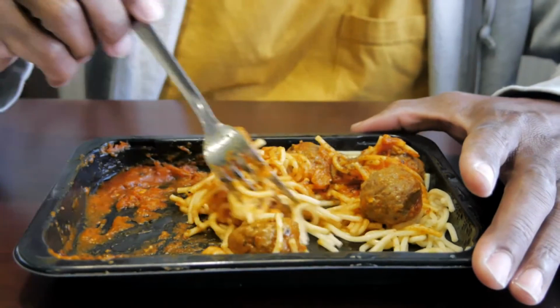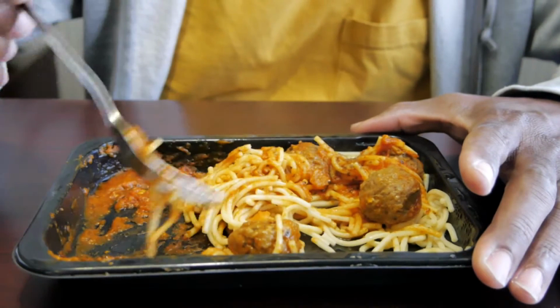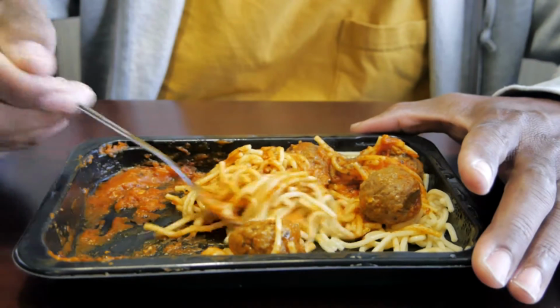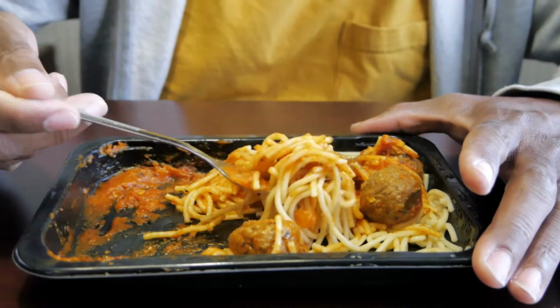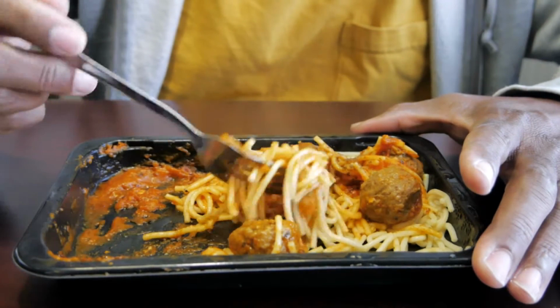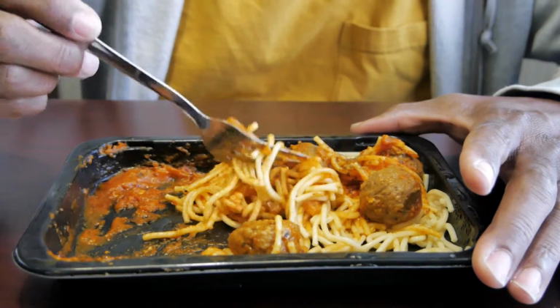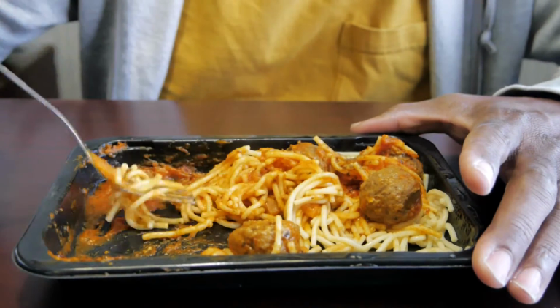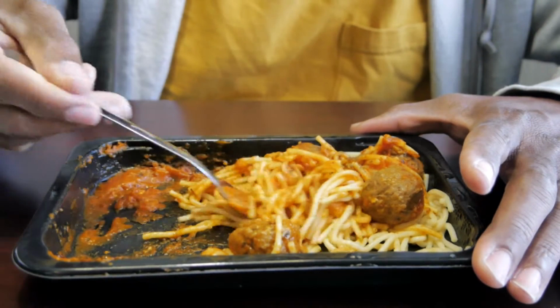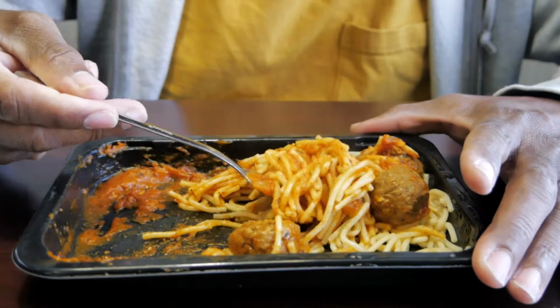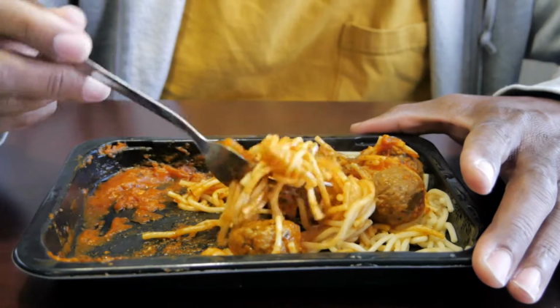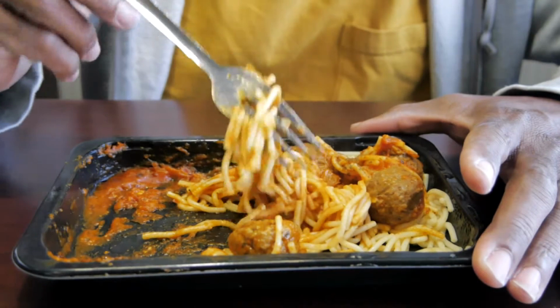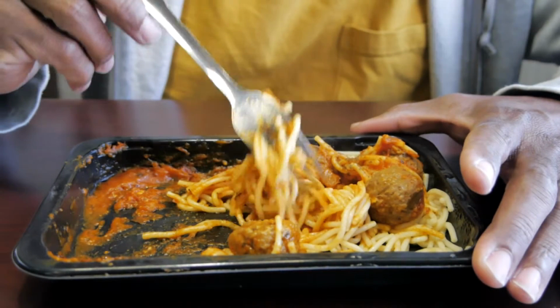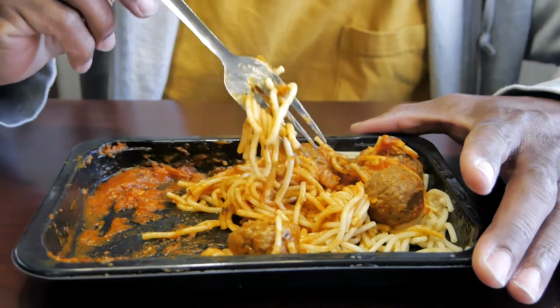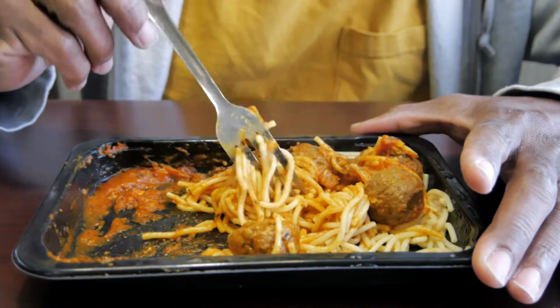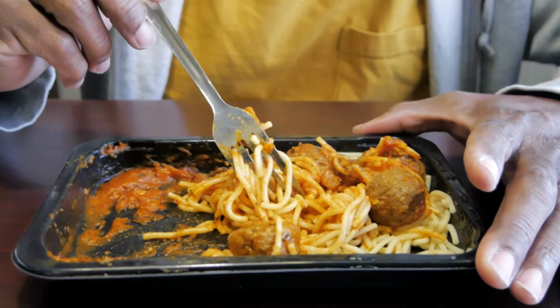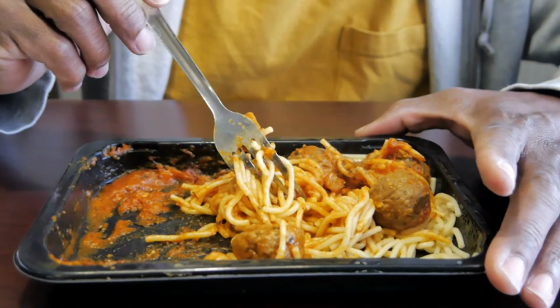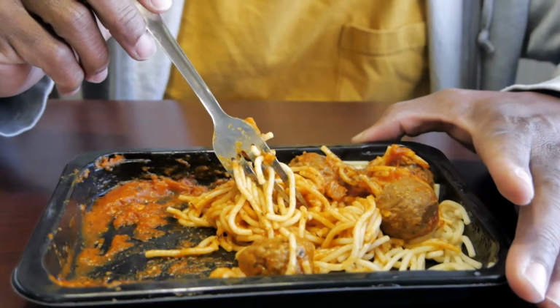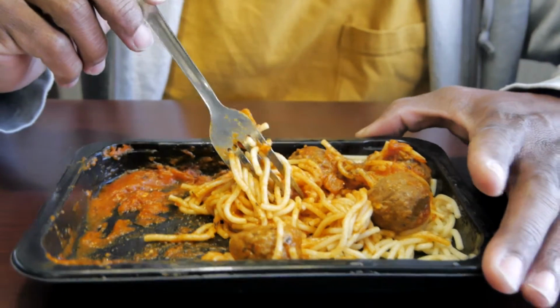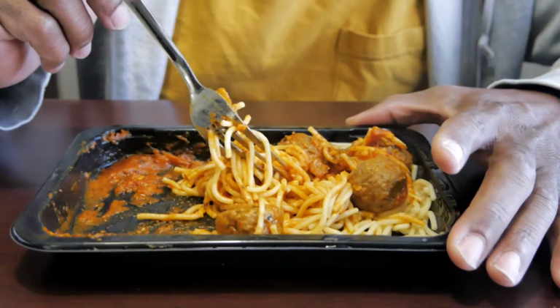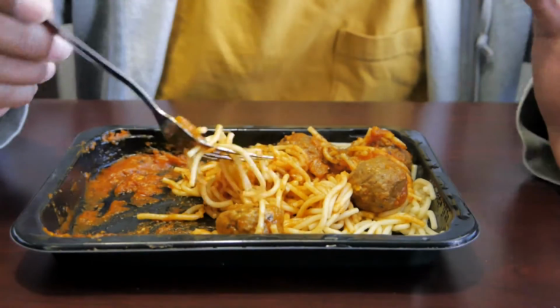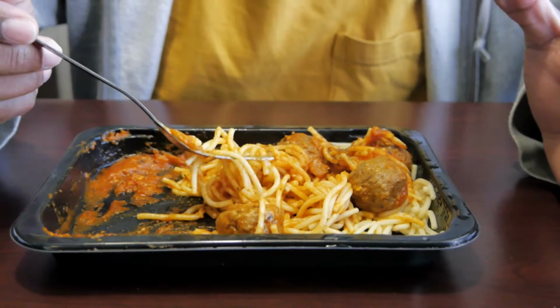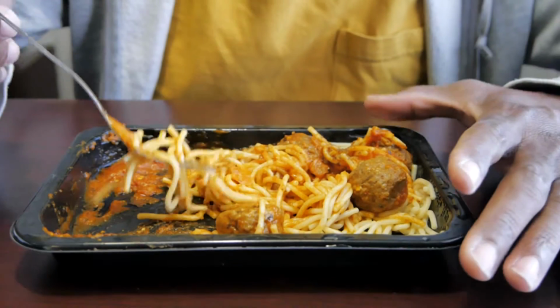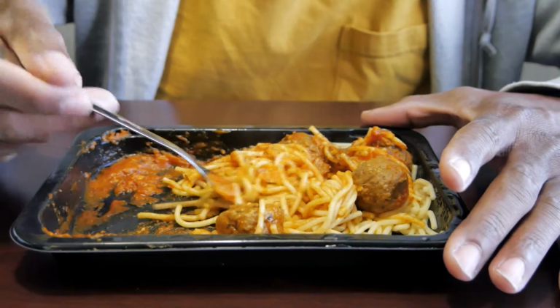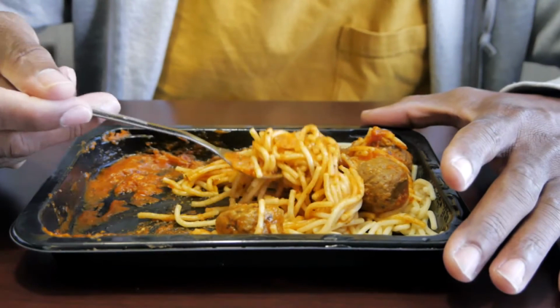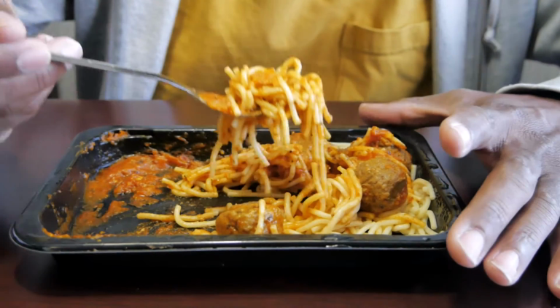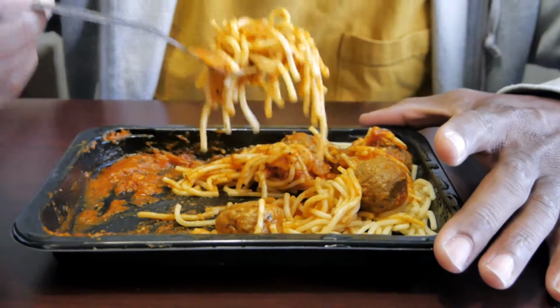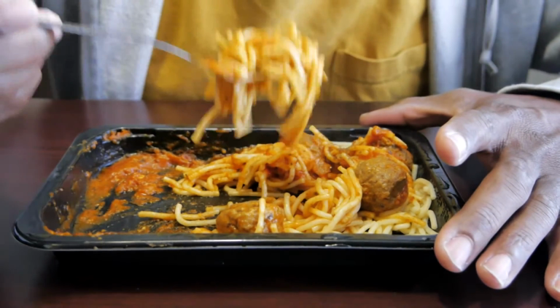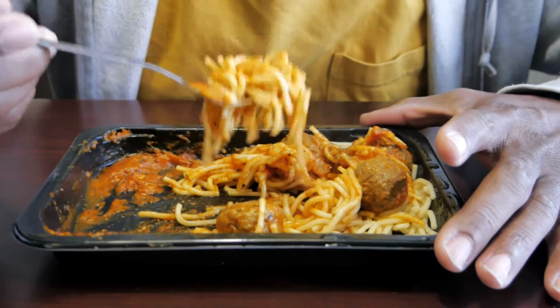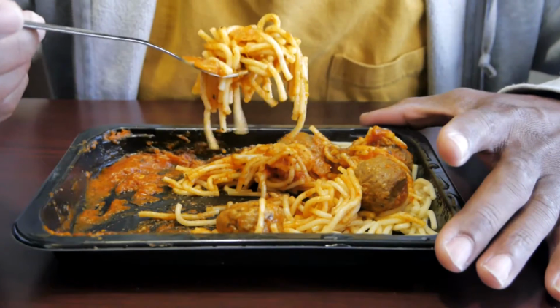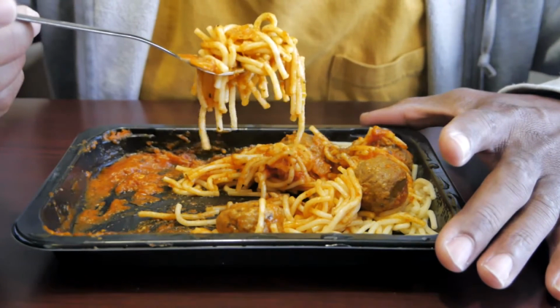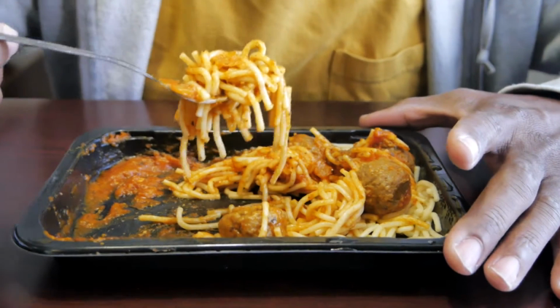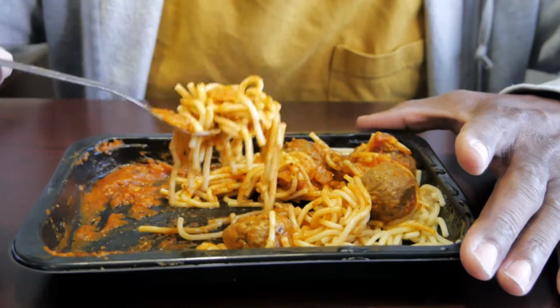Yum, it's just so-so, yeah. But remember, it's only 99 cents, so how good can it be? You're in a pinch, it works.